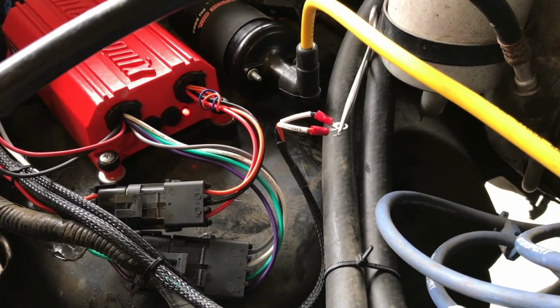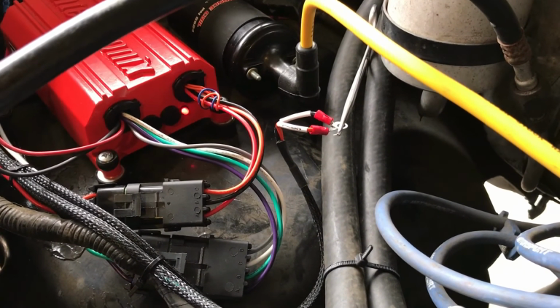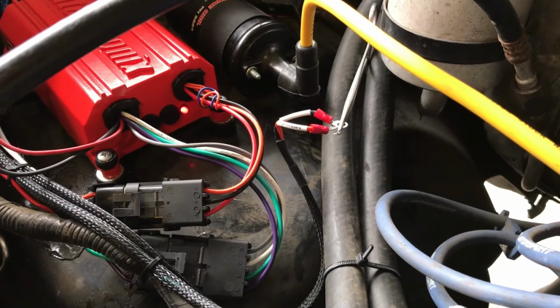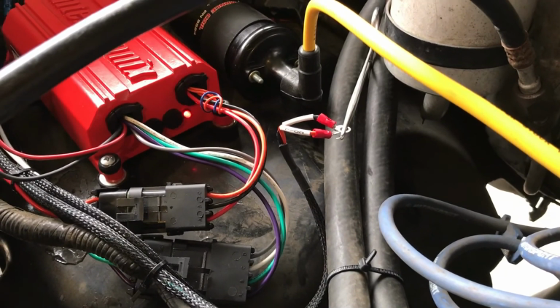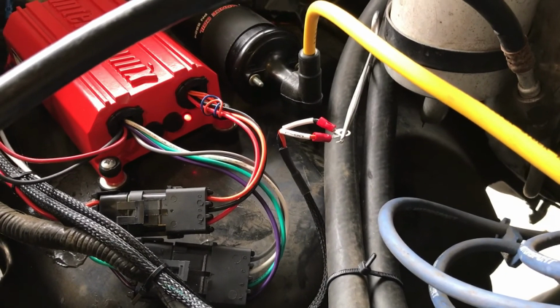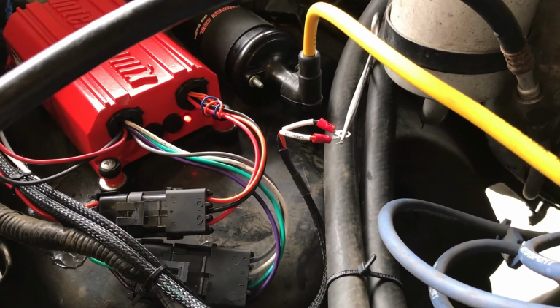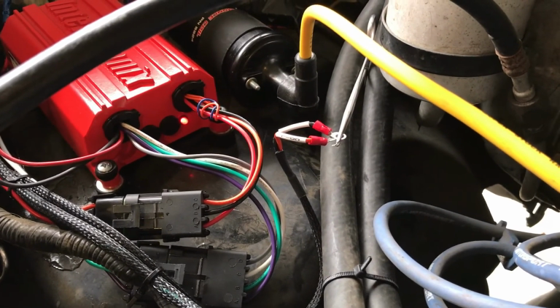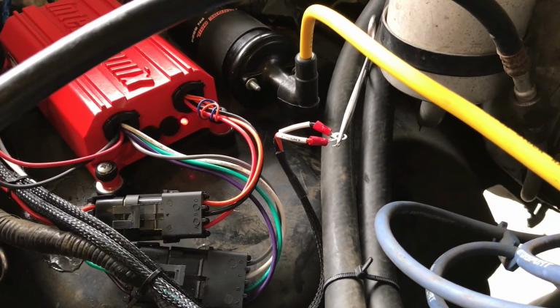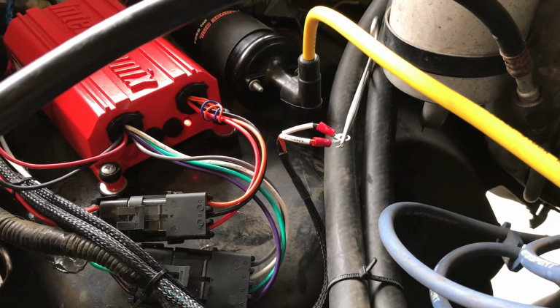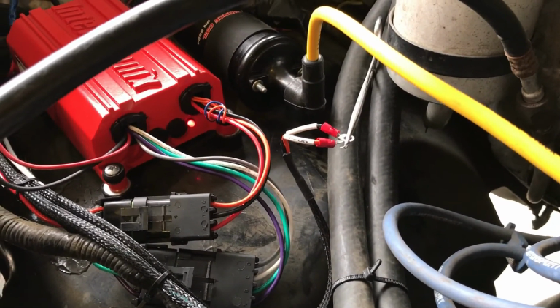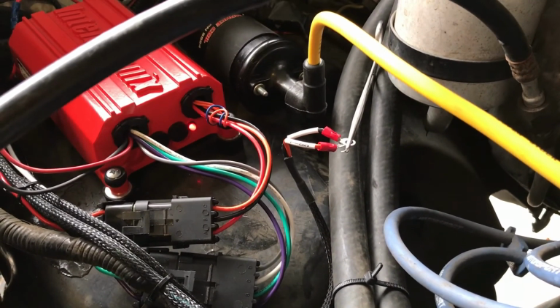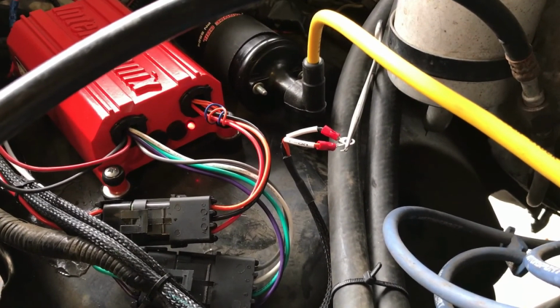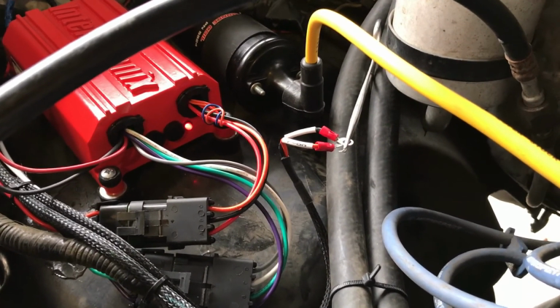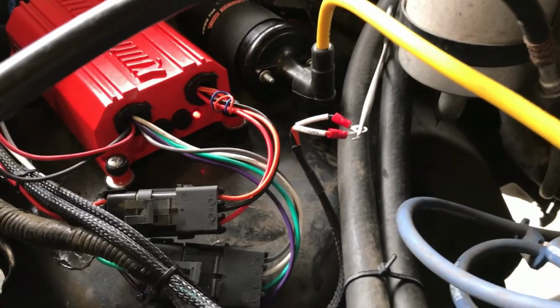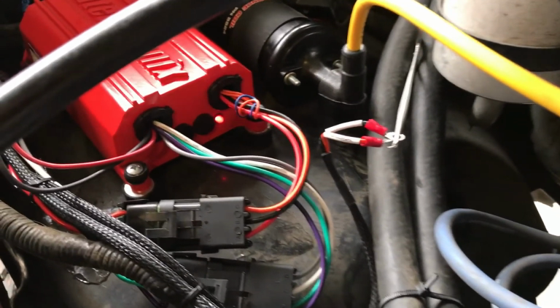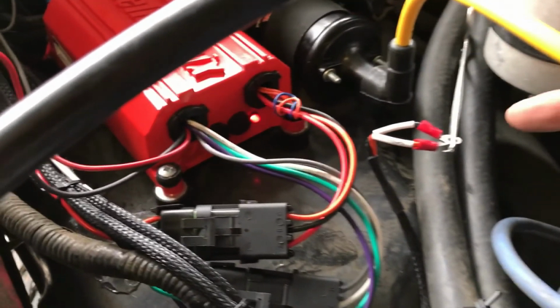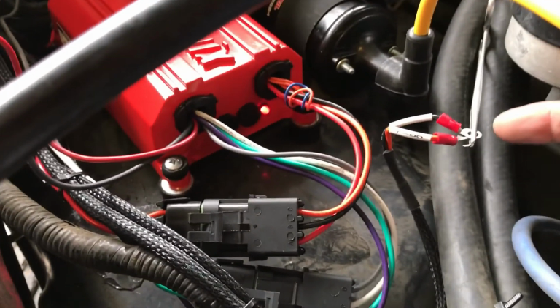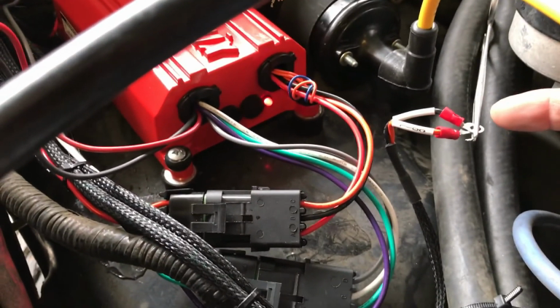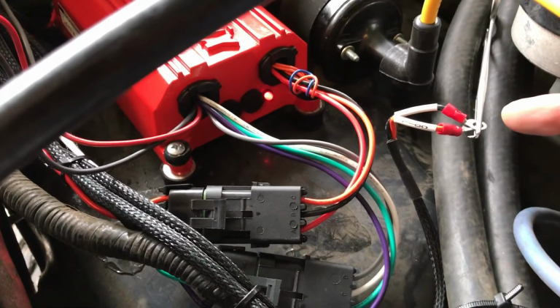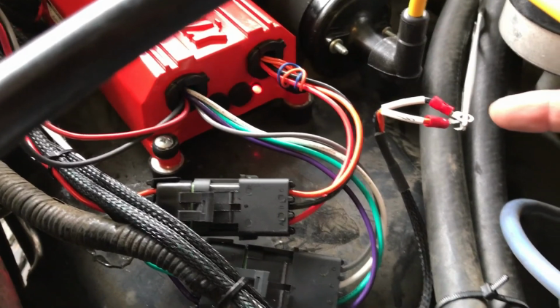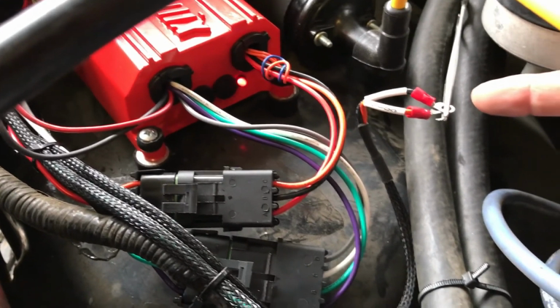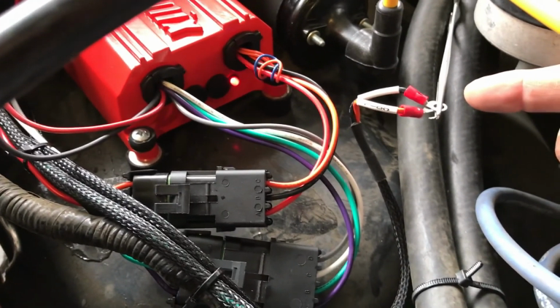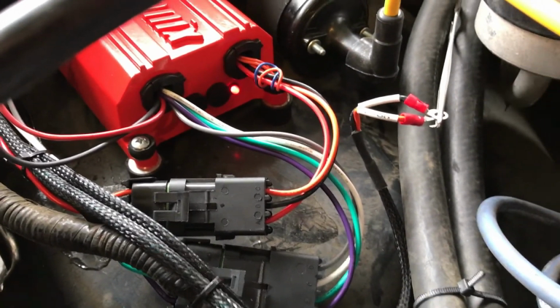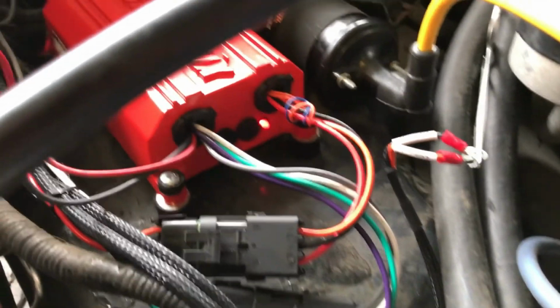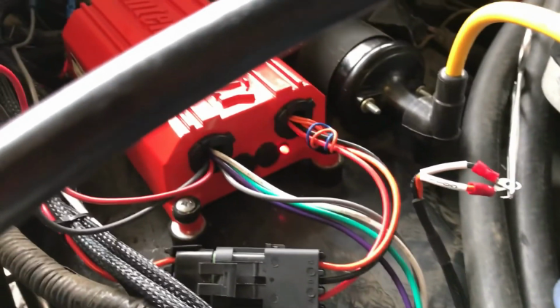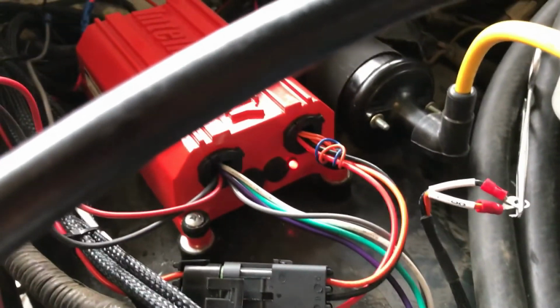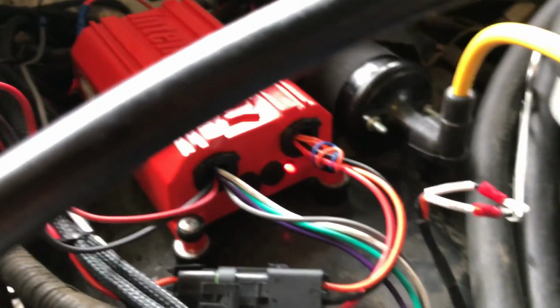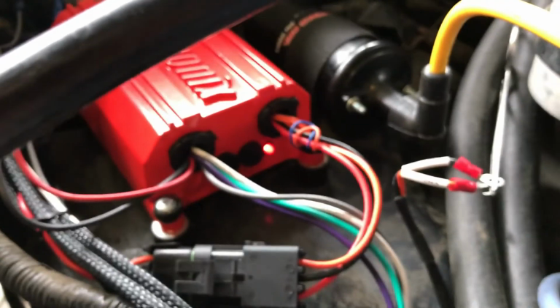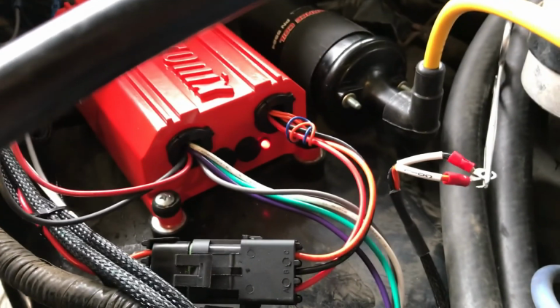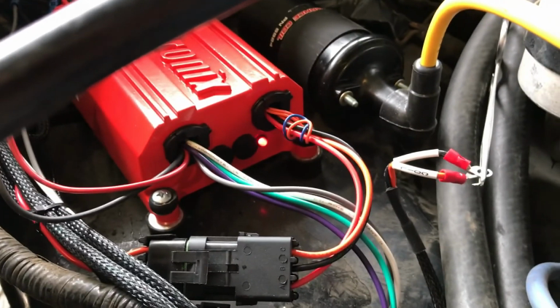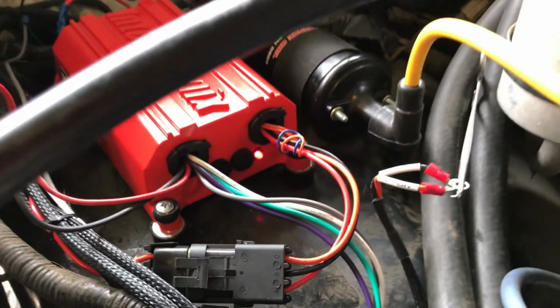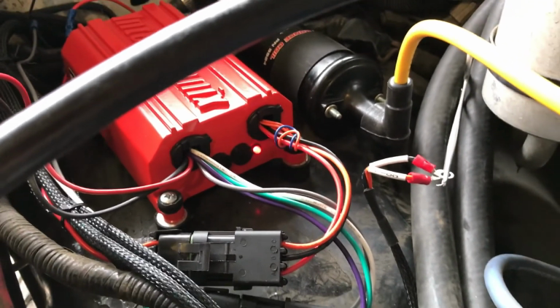Now in this case, if you have a bad coil that's shorted out — which happens from time to time — I simulated that by clamping these two wires together. You can see that the light turns solid red. That means a bad shorted coil.